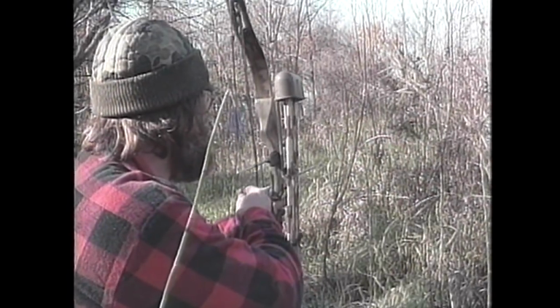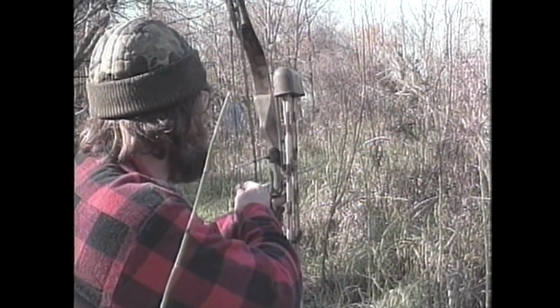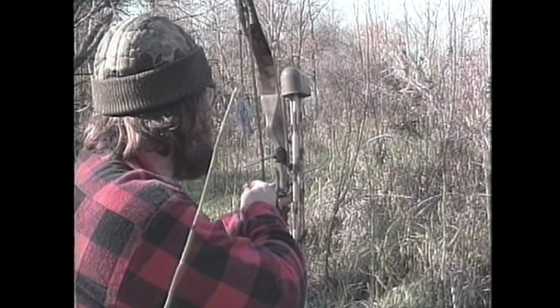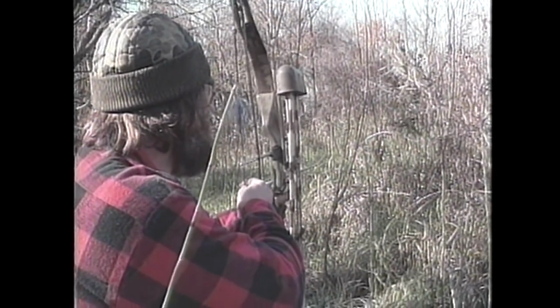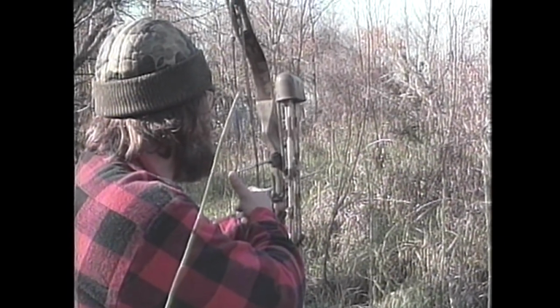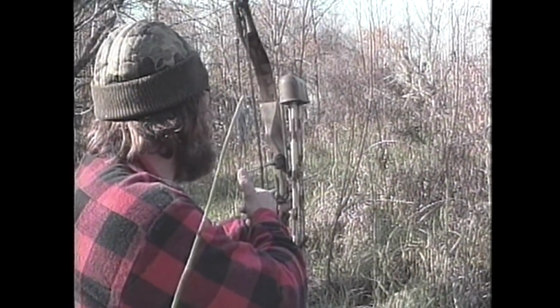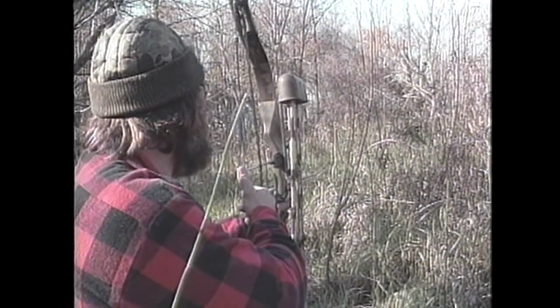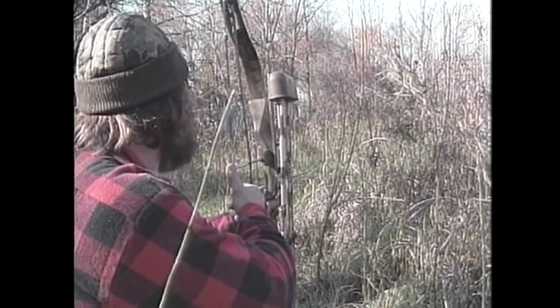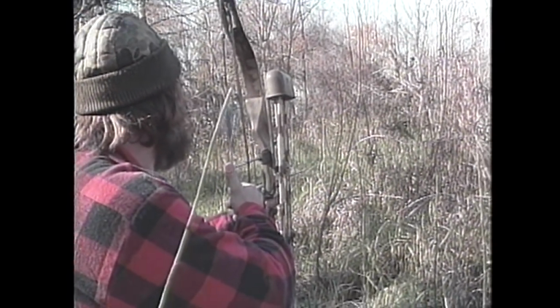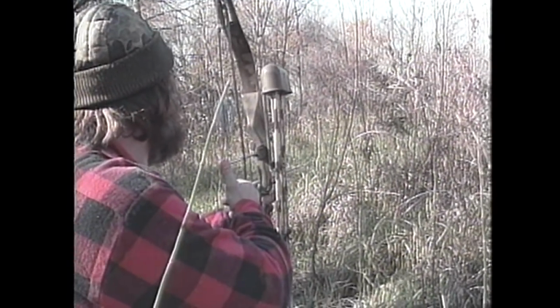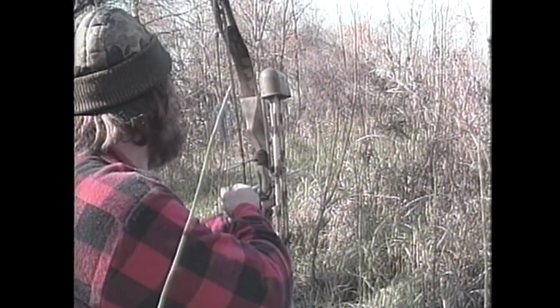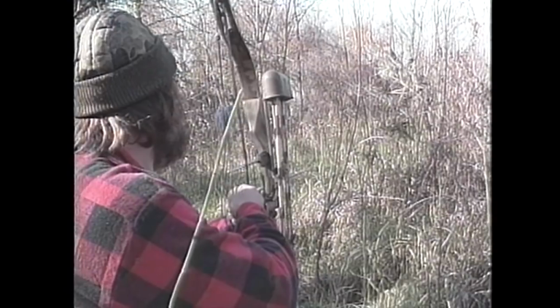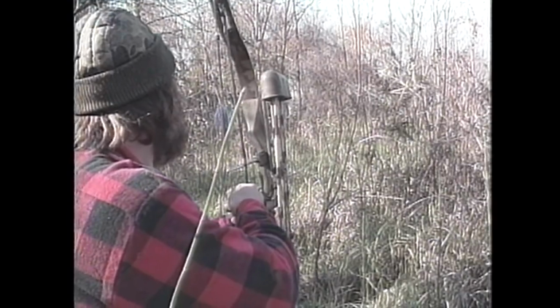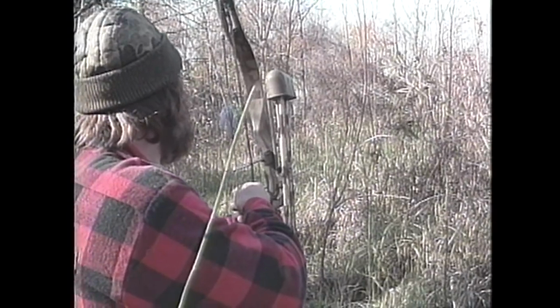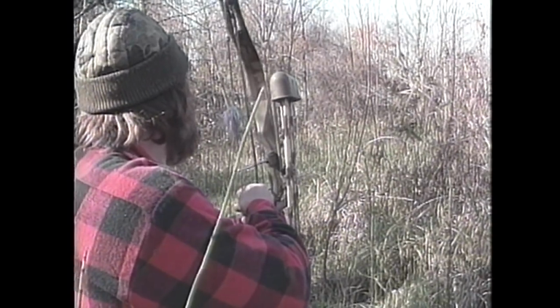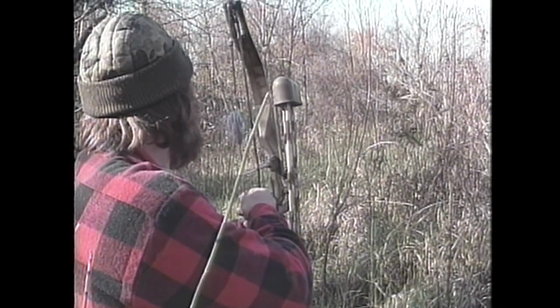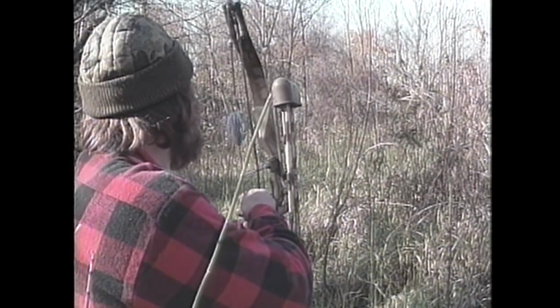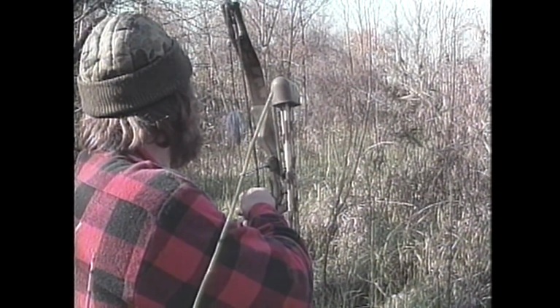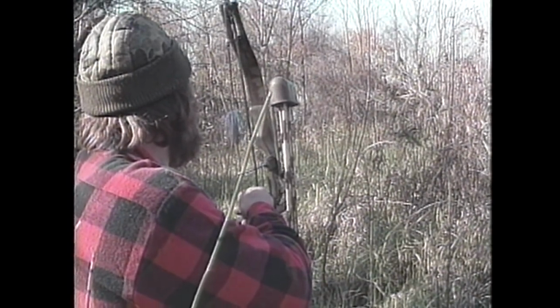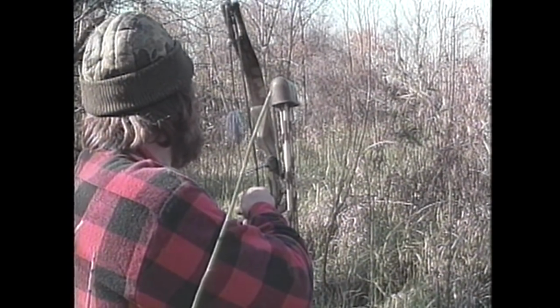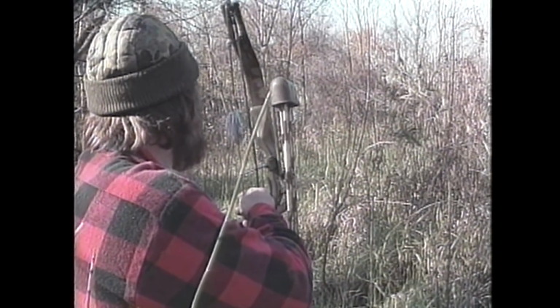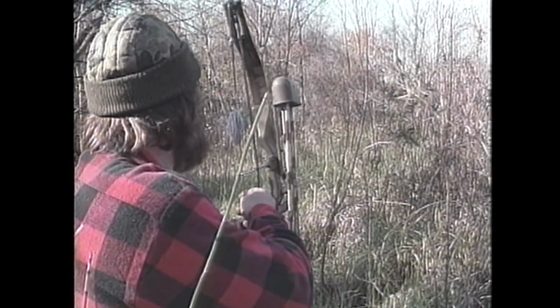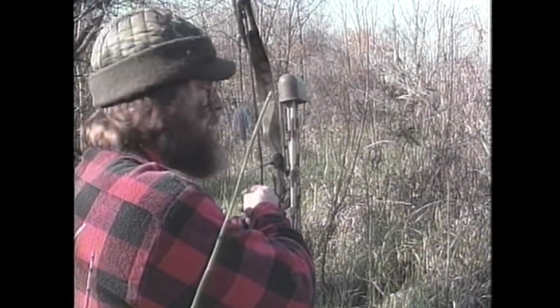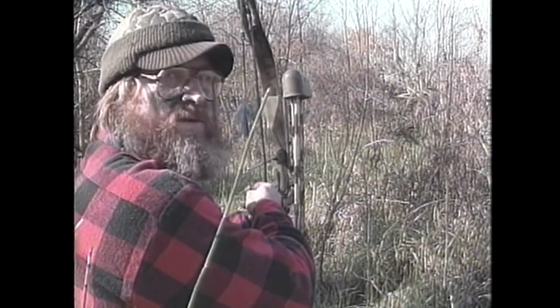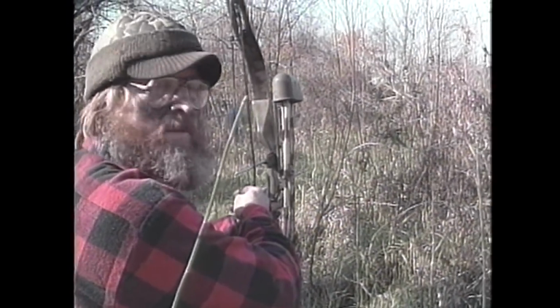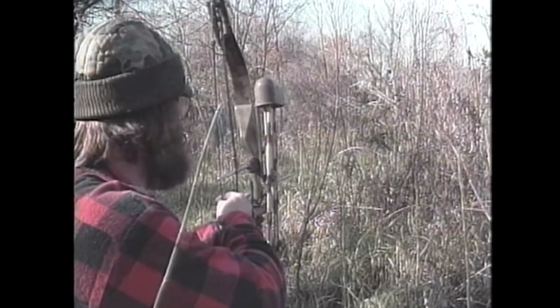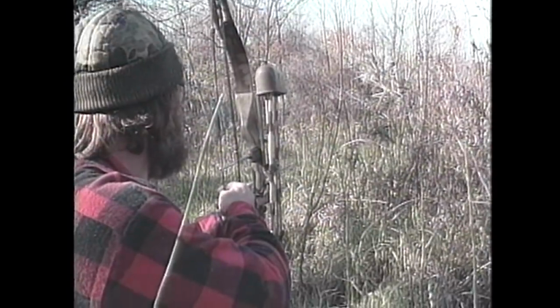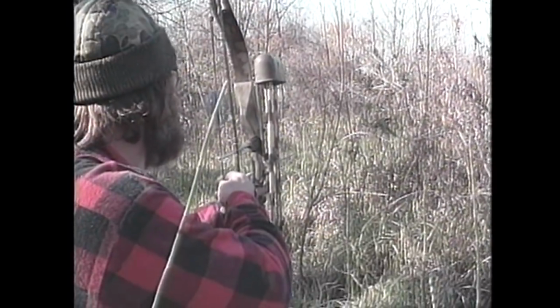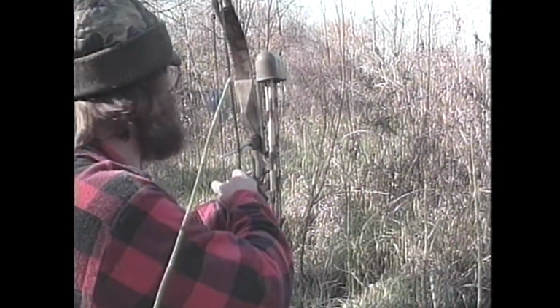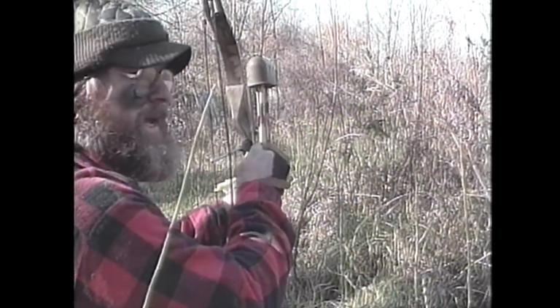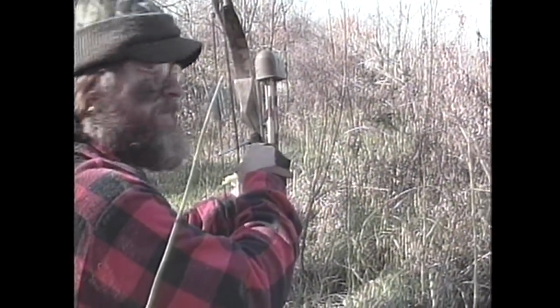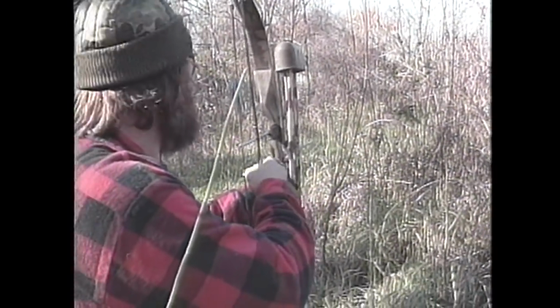Due to the fact that the stalk on this buck takes over two and a half hours, we pick up the action at about the midway point and progress from there. Can you see him? He's going down to that ravine.